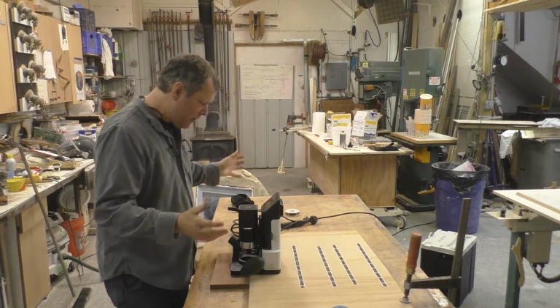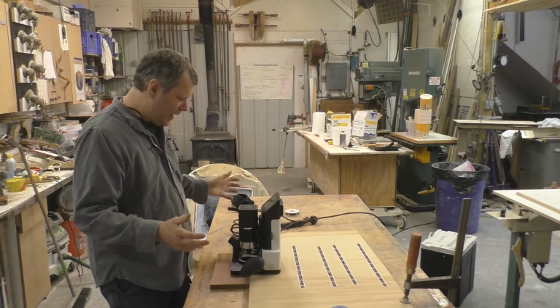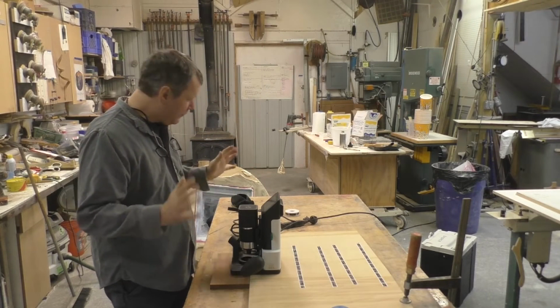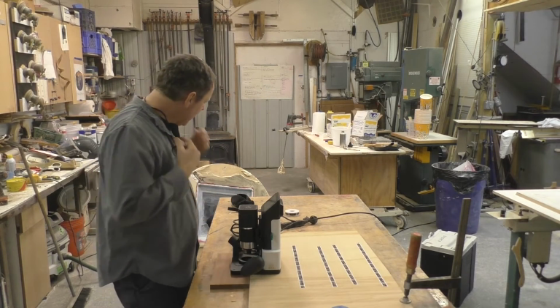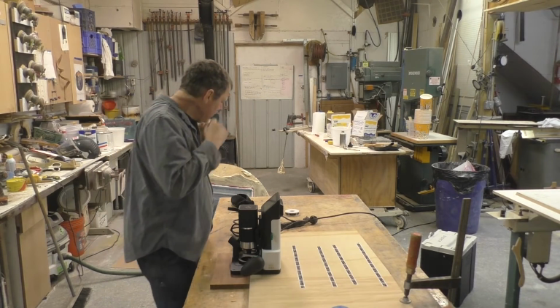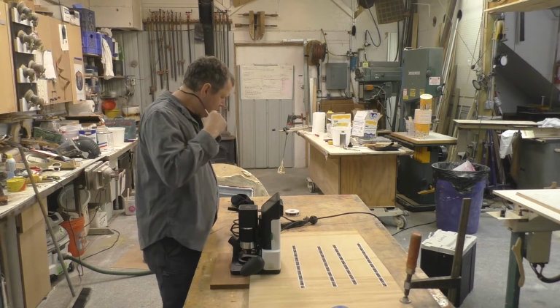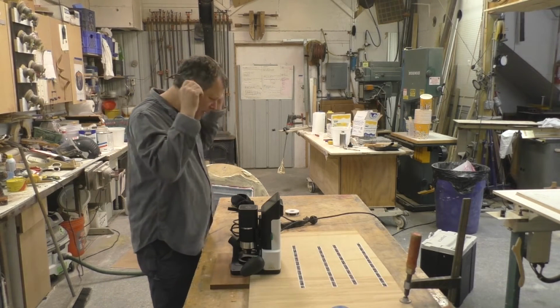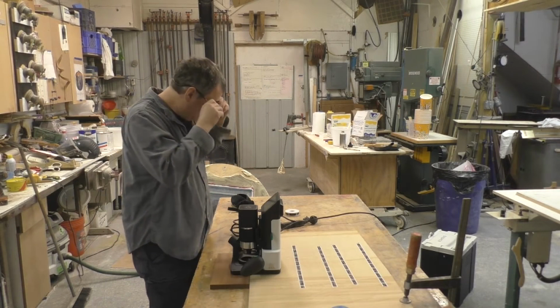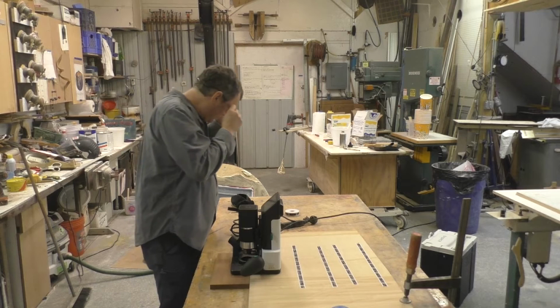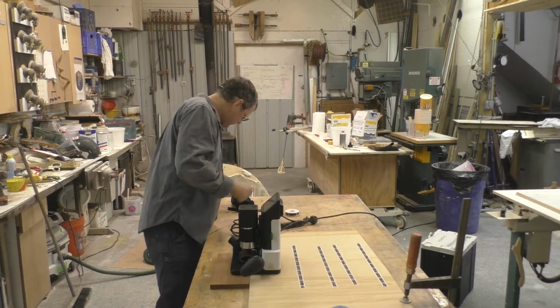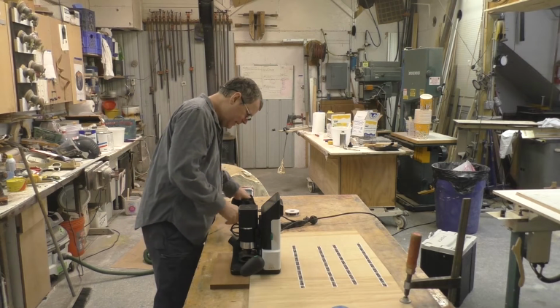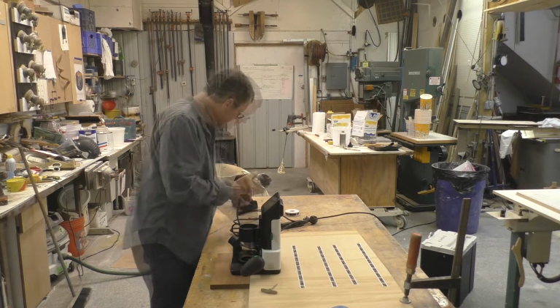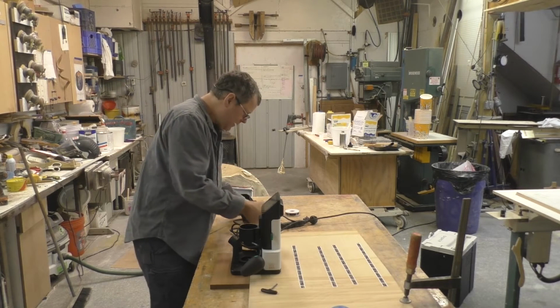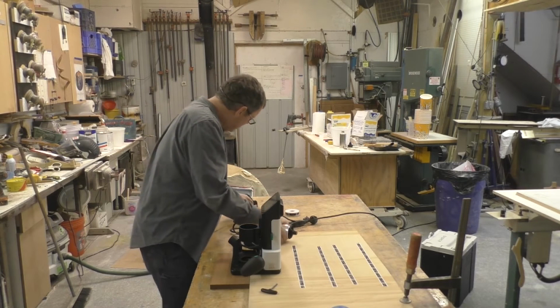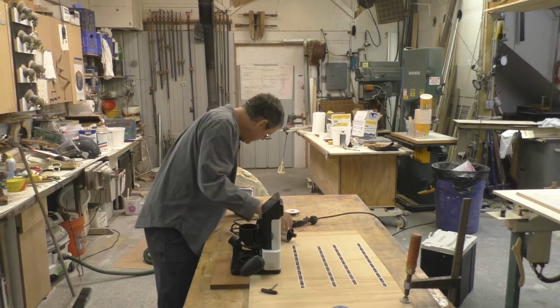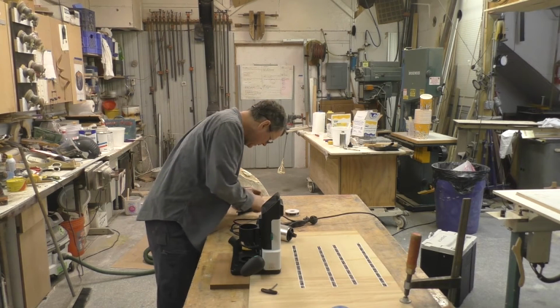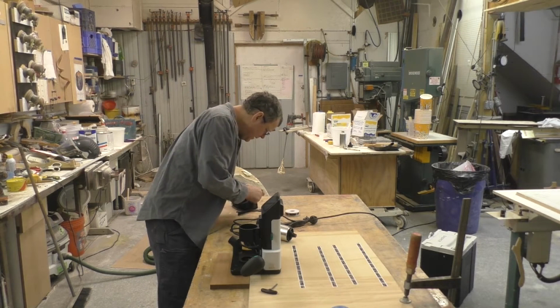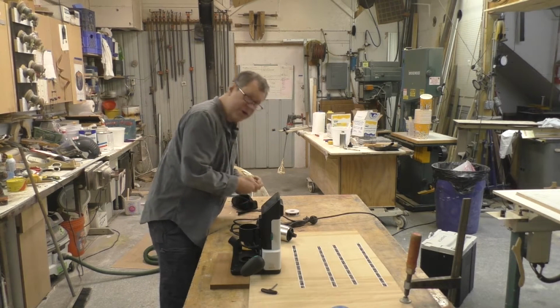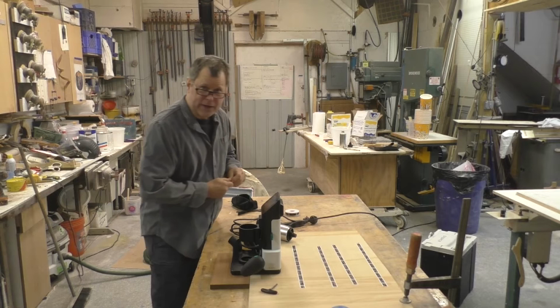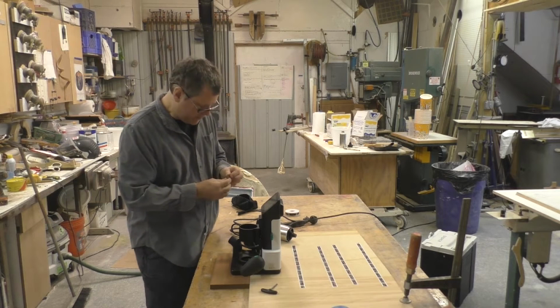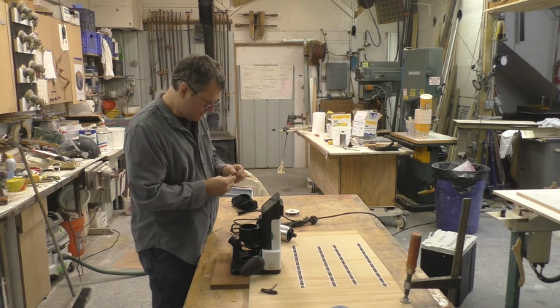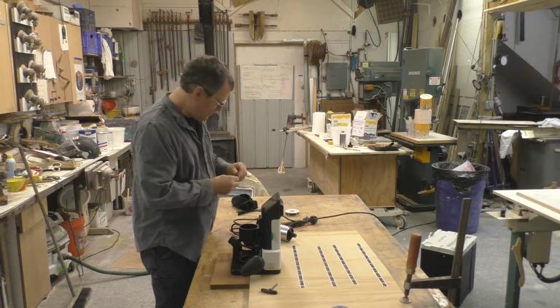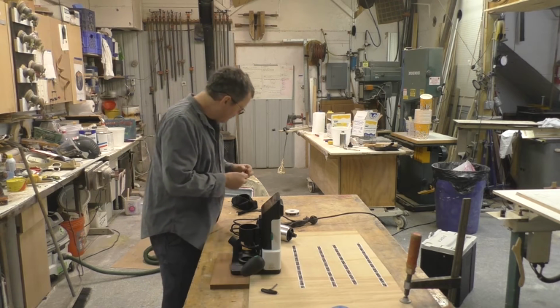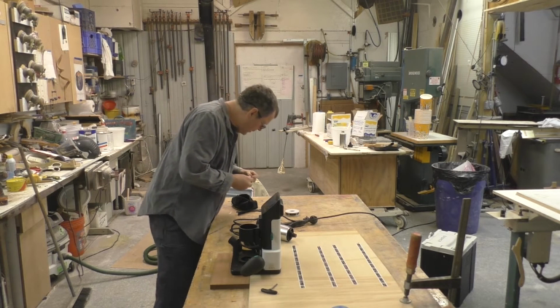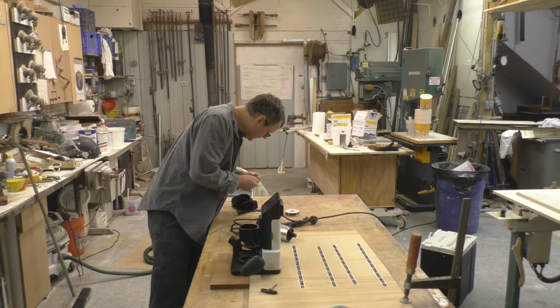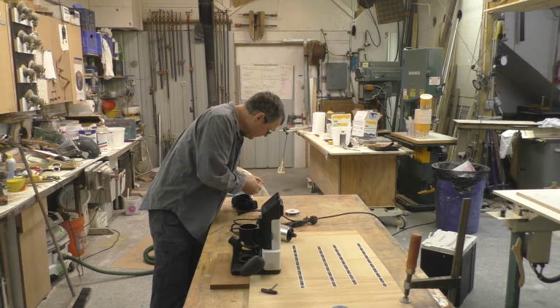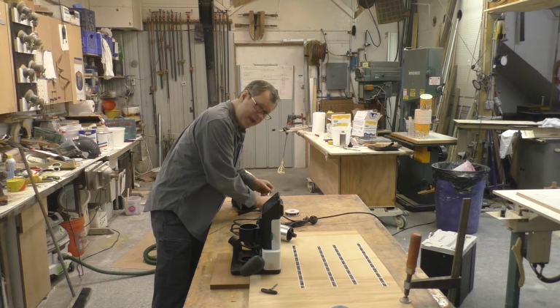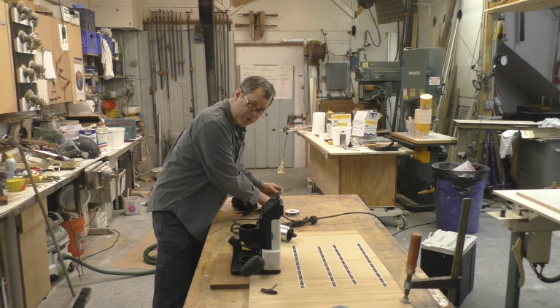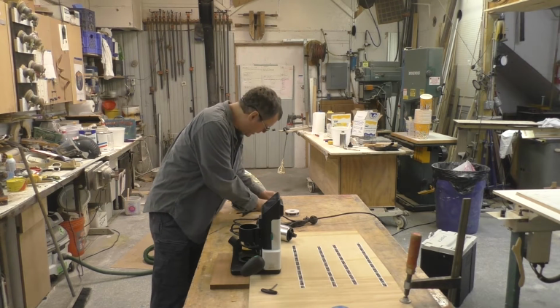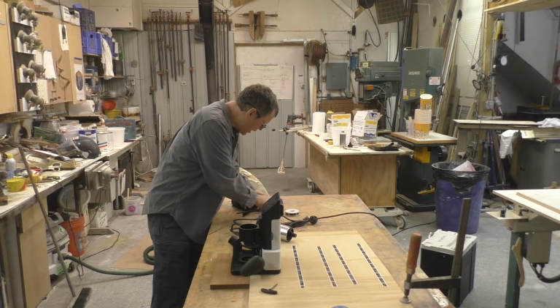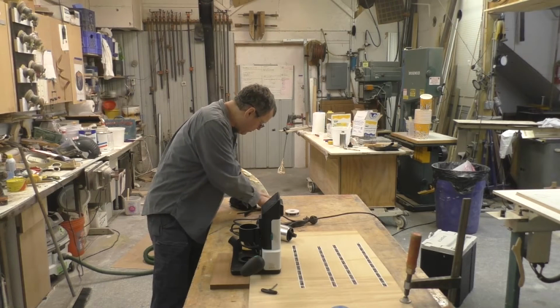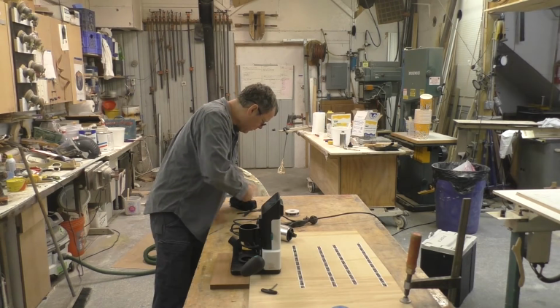I've got to put a bit in. I'm going to do an engraving. They give you three bits: a quarter-inch, an eighth-inch, and an engraving bit.